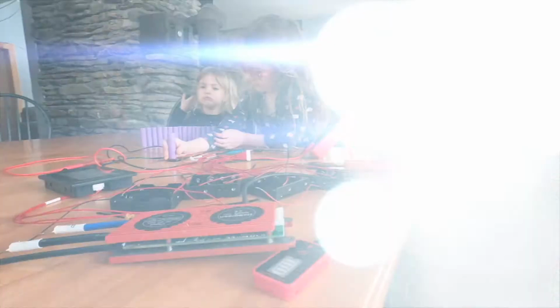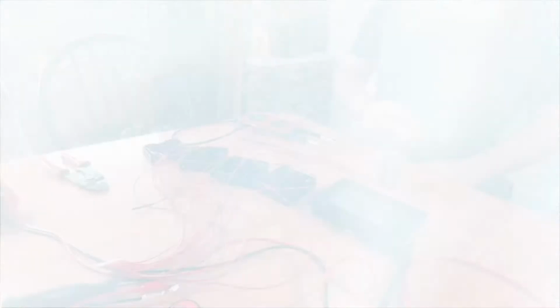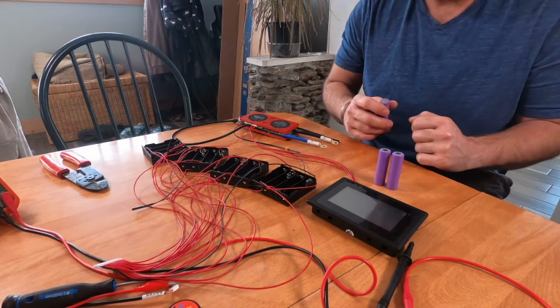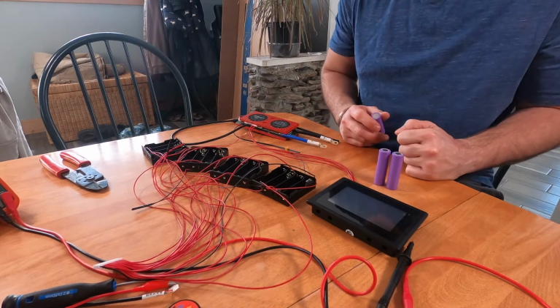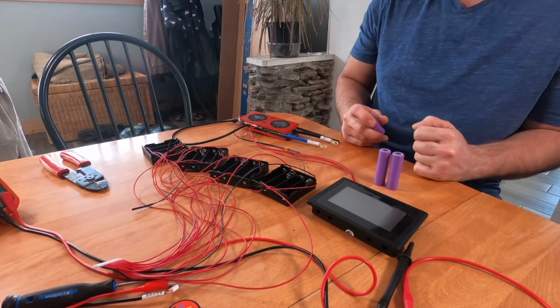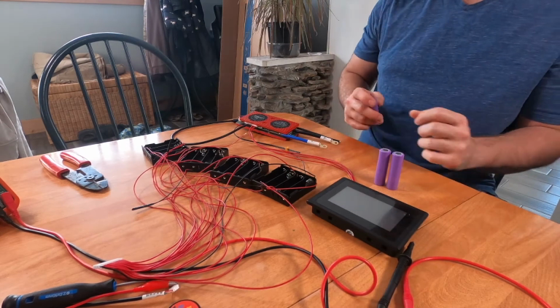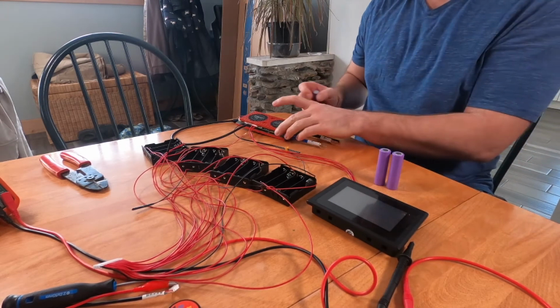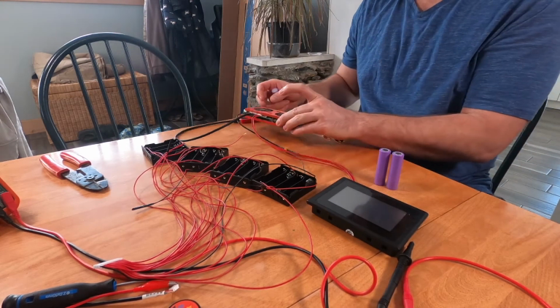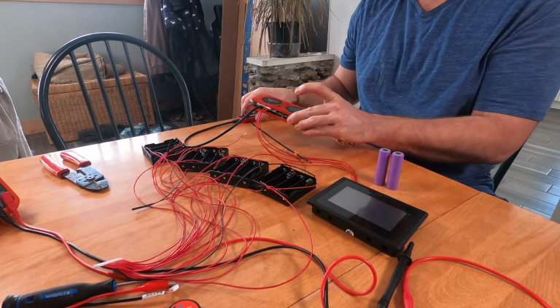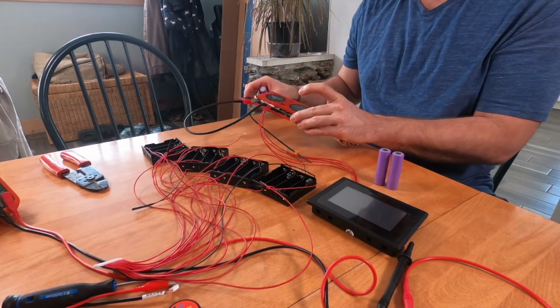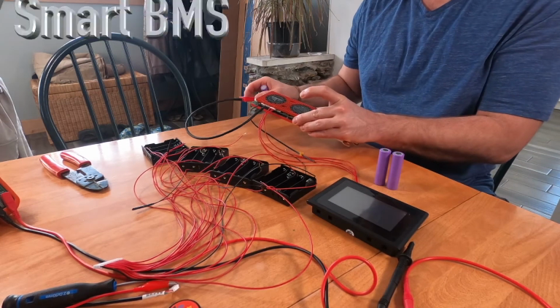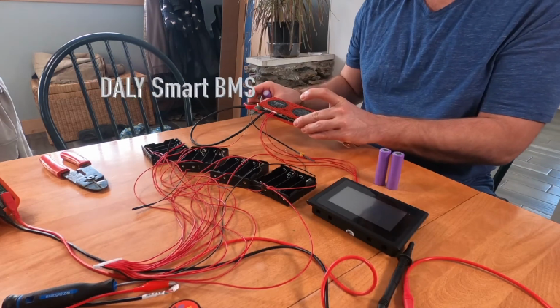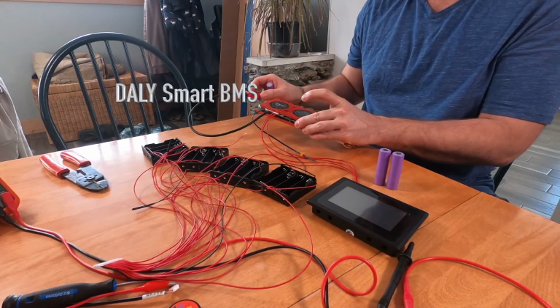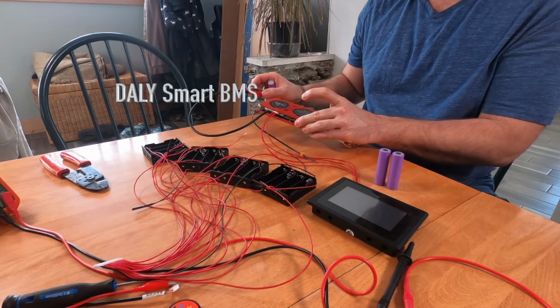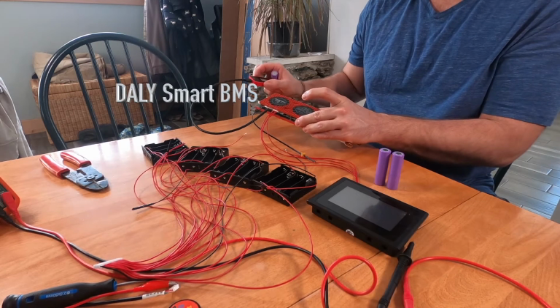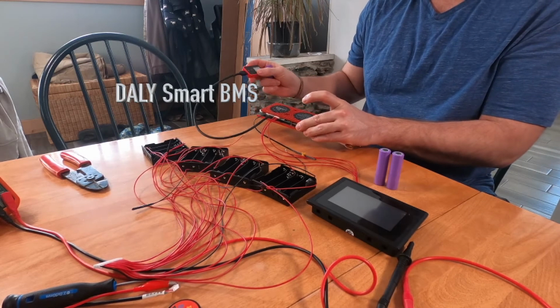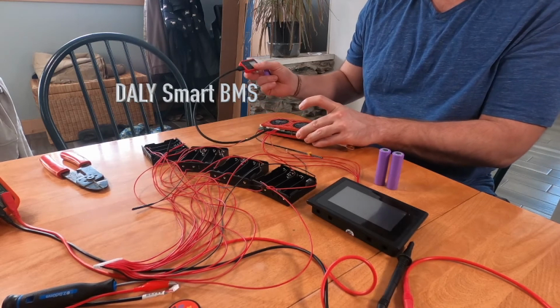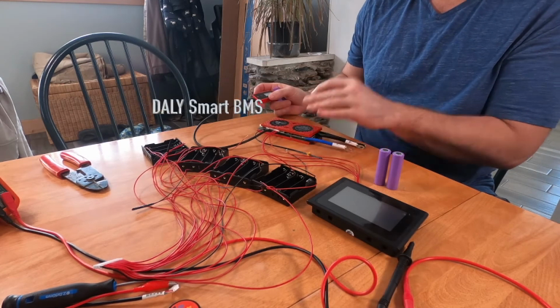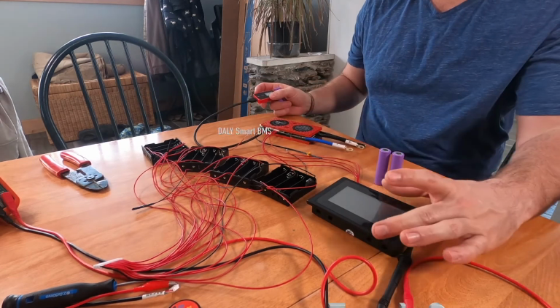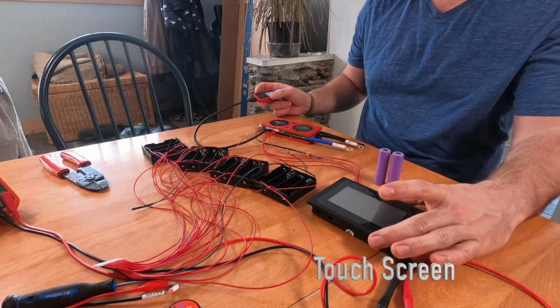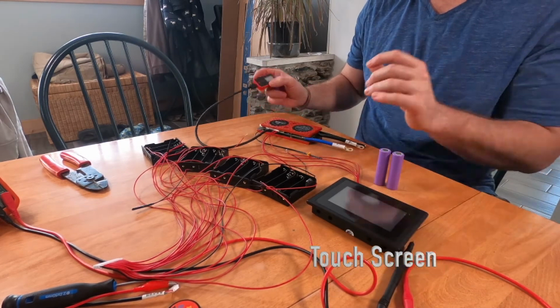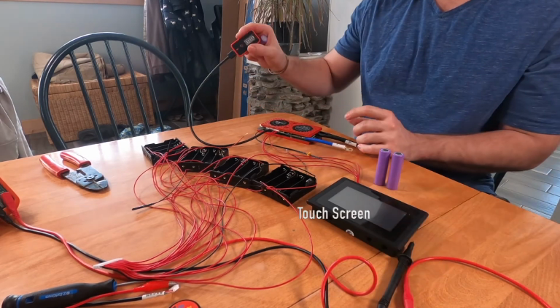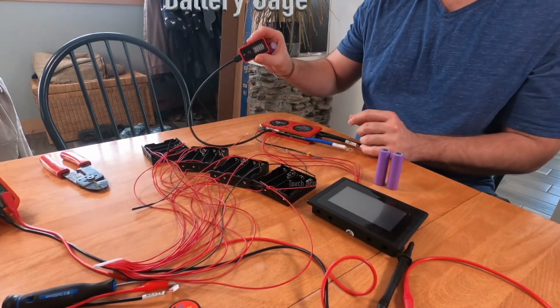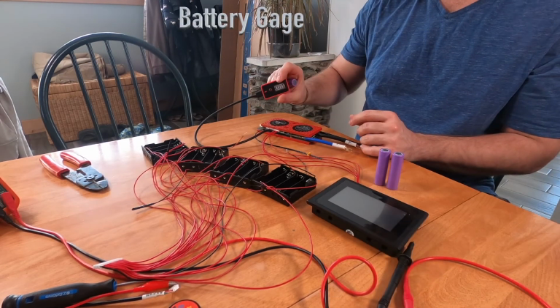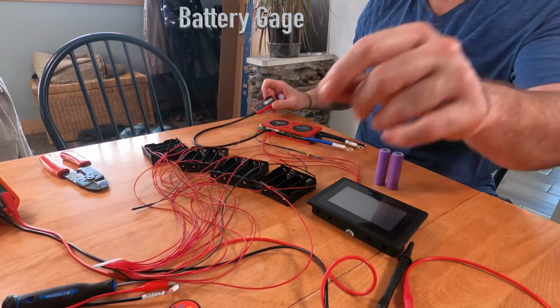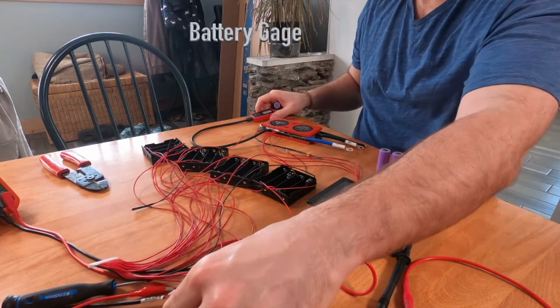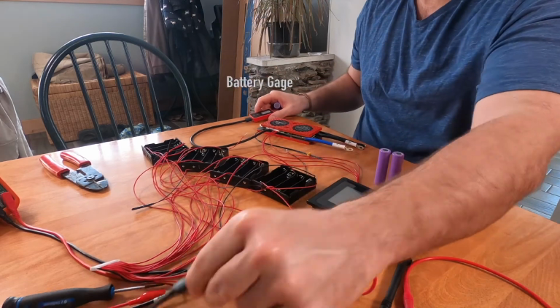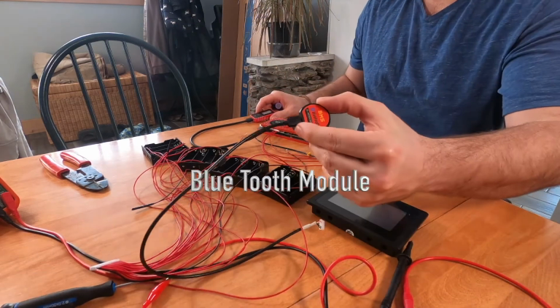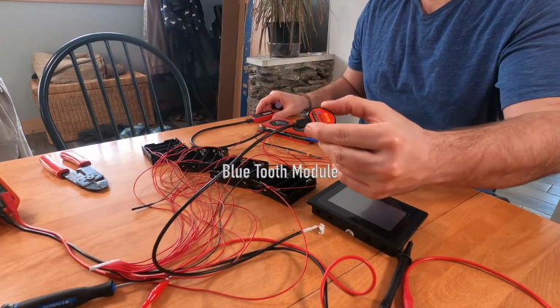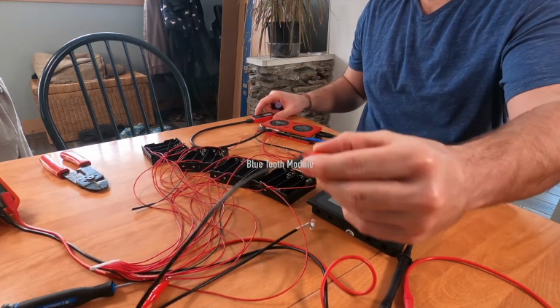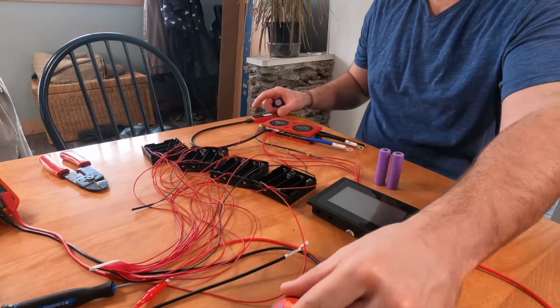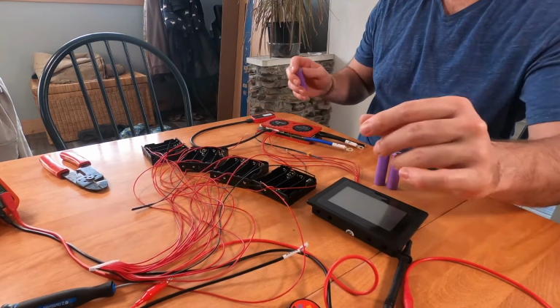This is the Dally Green Smart BMS. I've got the touchscreen, the battery gauge, and the Bluetooth module, and today we're just gonna go over how they work.